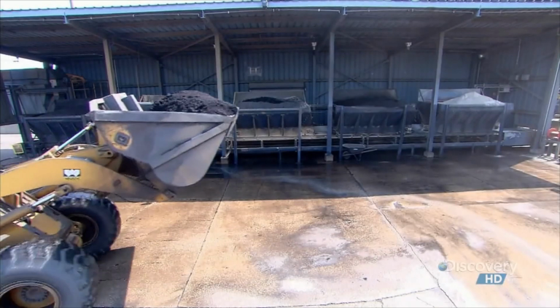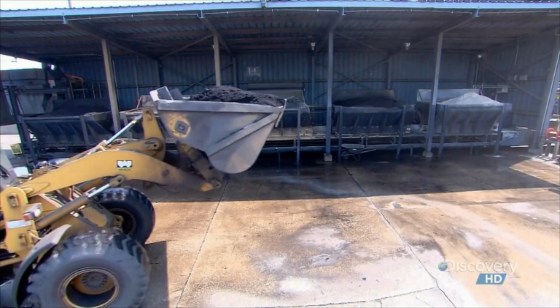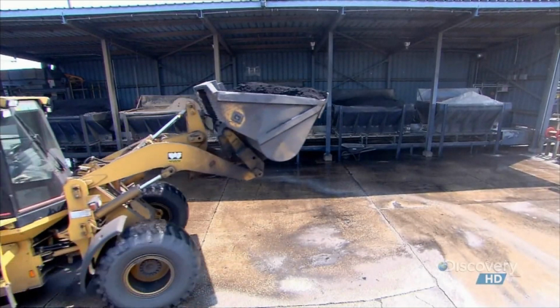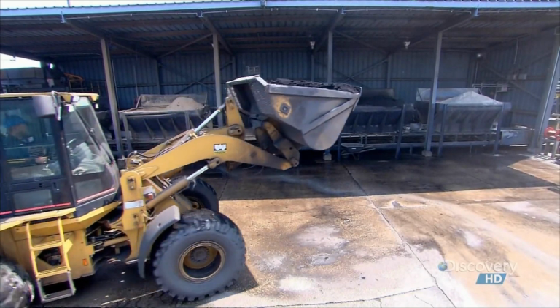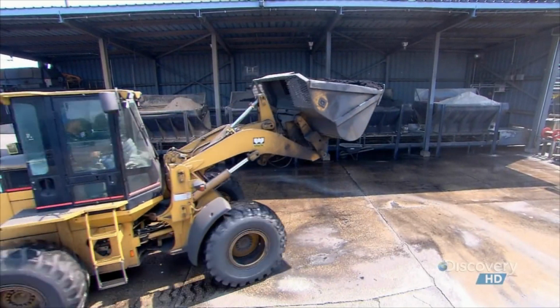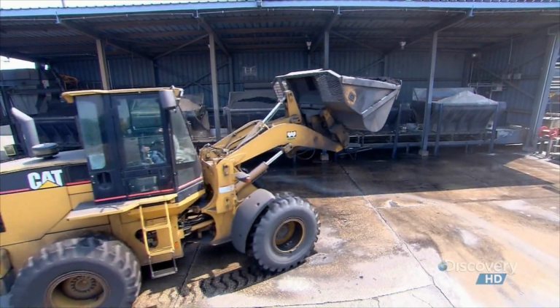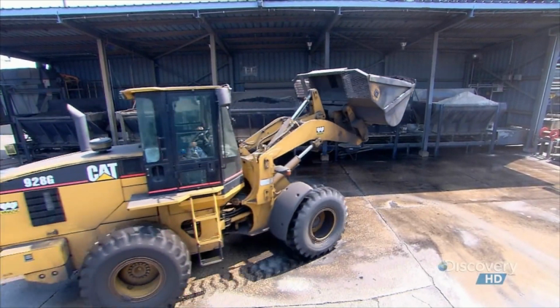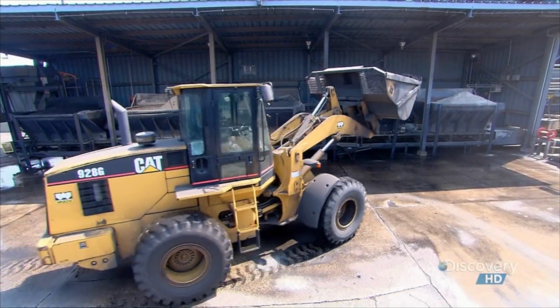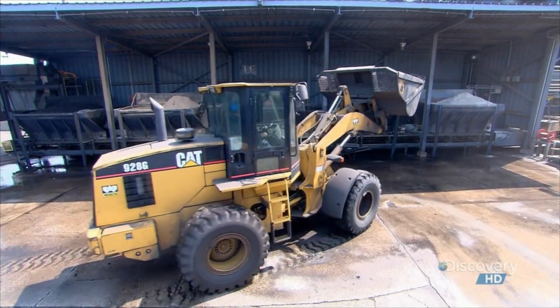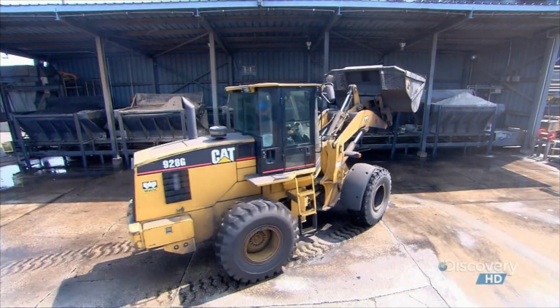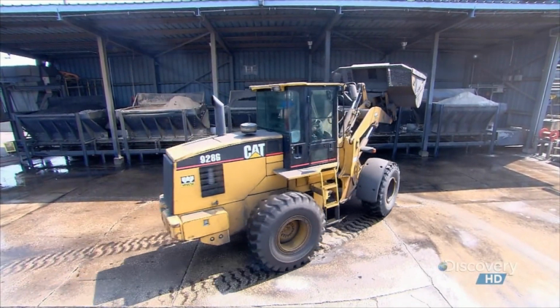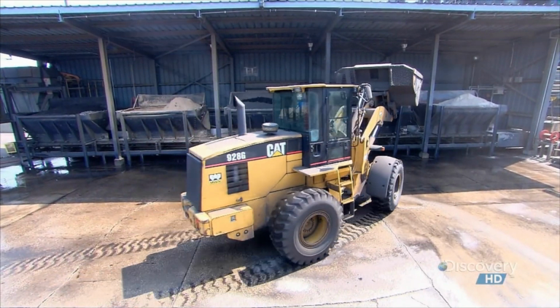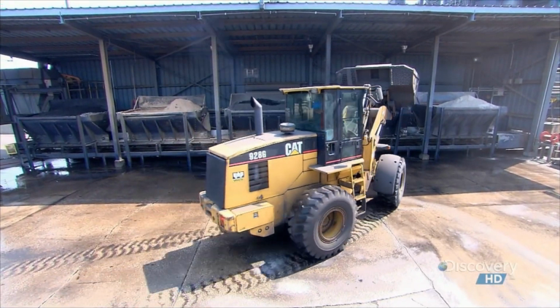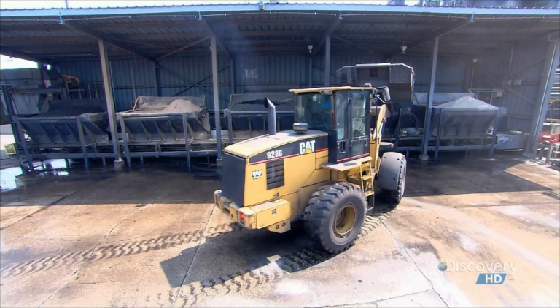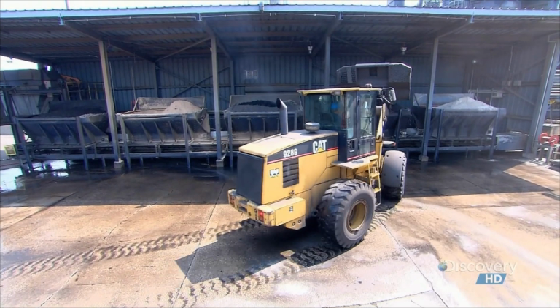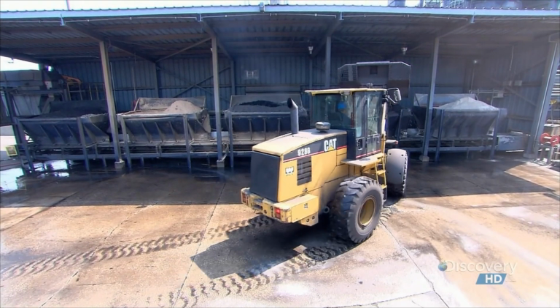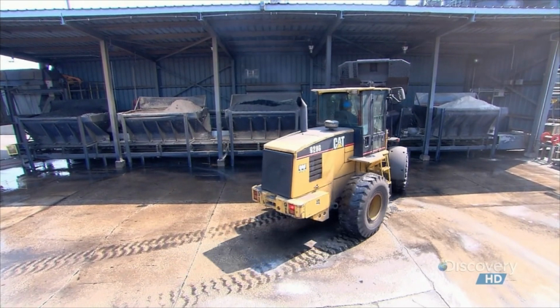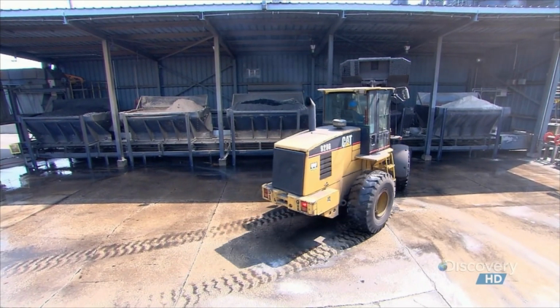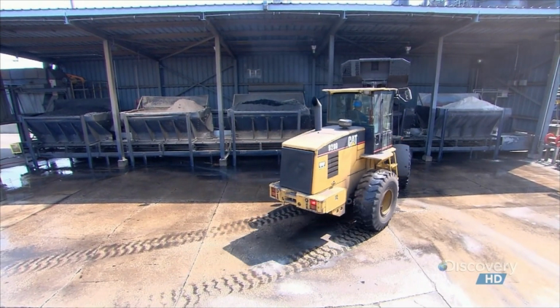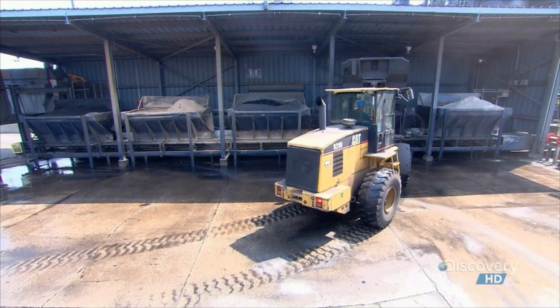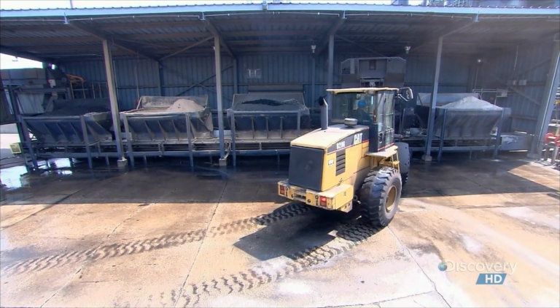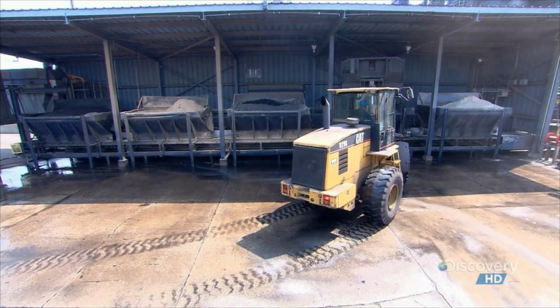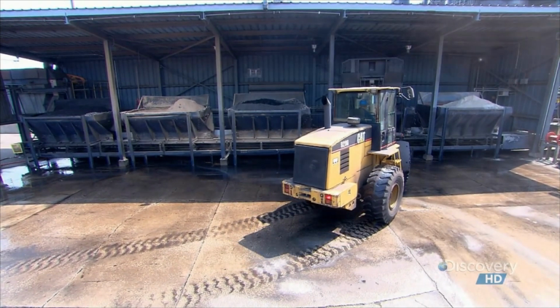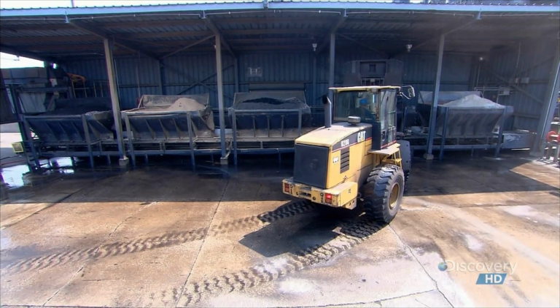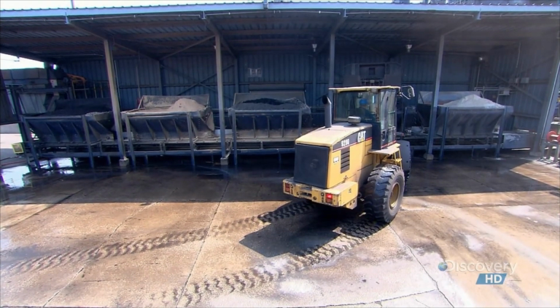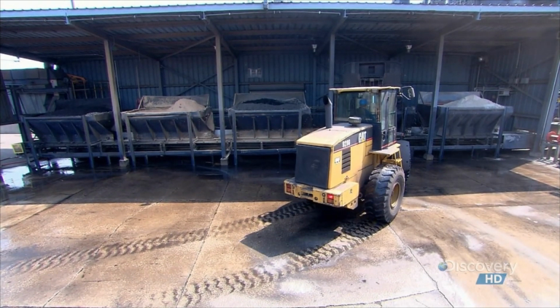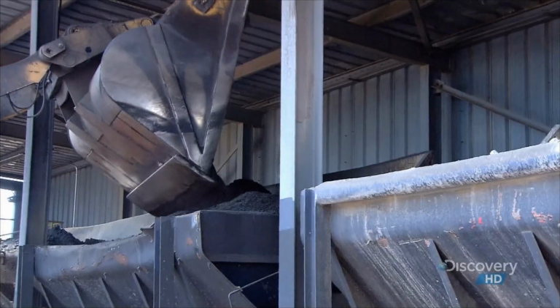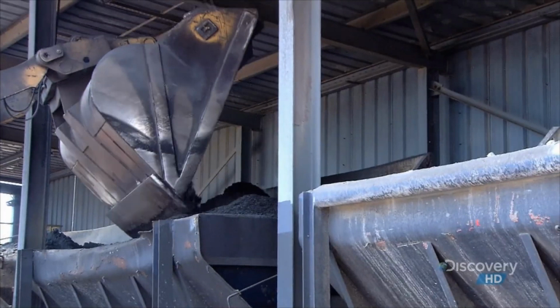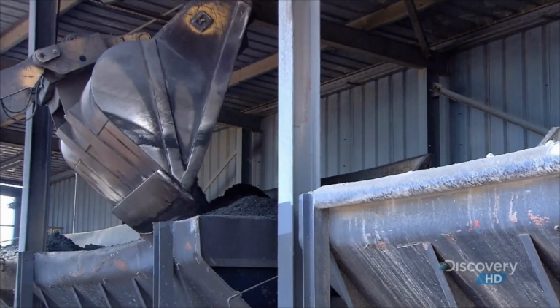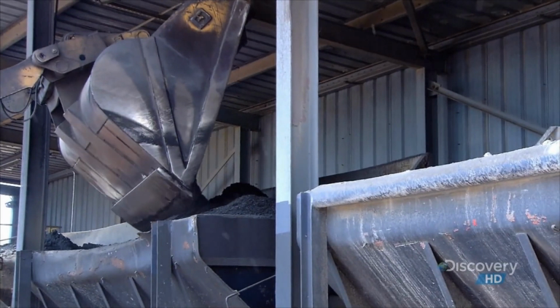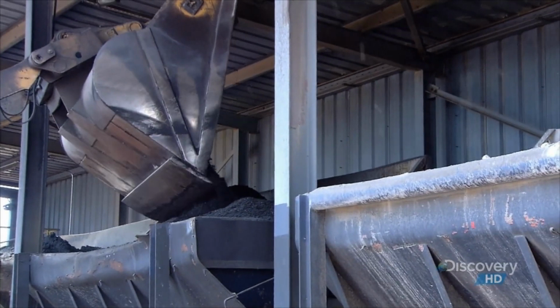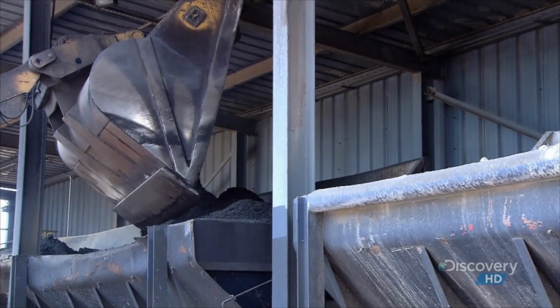After four minutes in the dryer, the moisture has been cooked out of the mix. Workers then add anthracite coal to the hopper, which mixes in with the fuel.